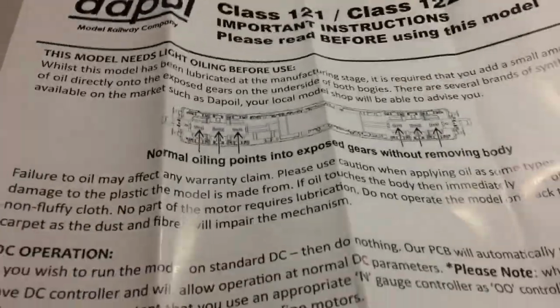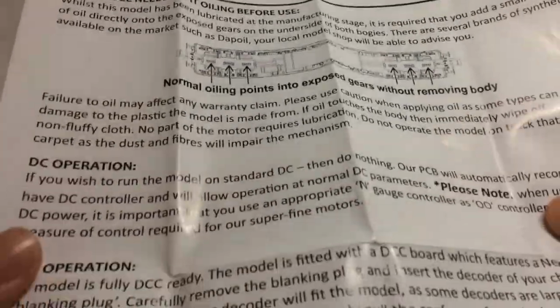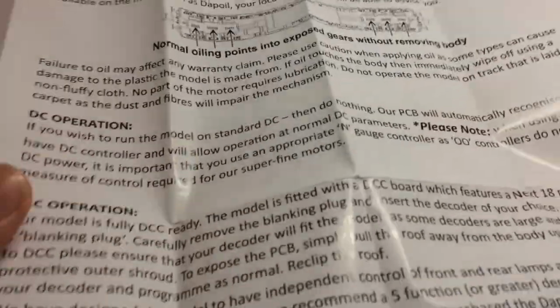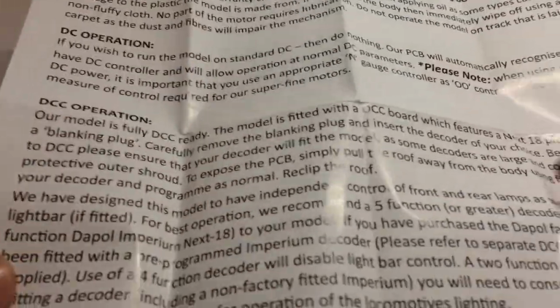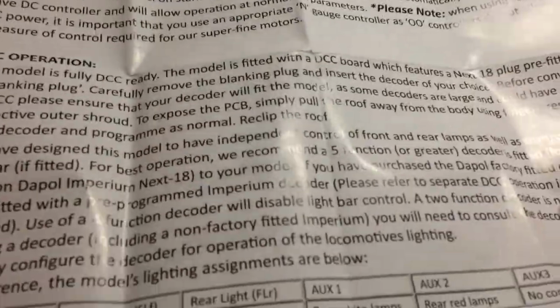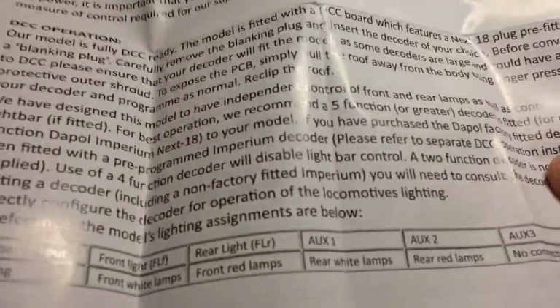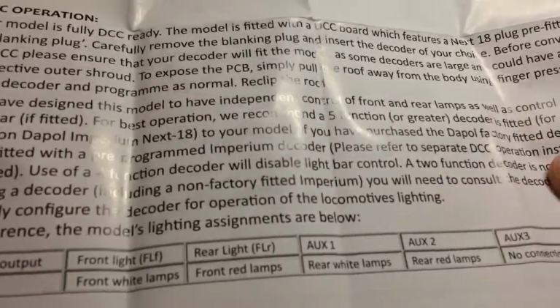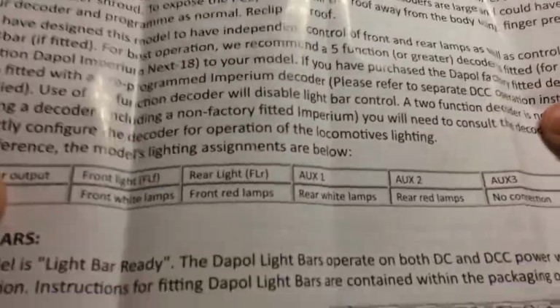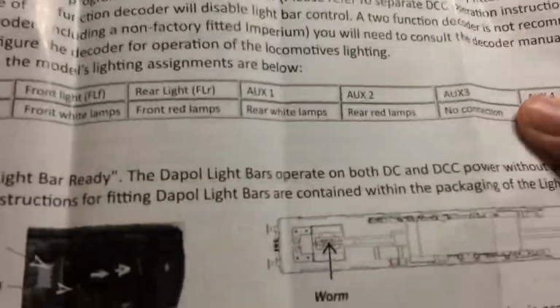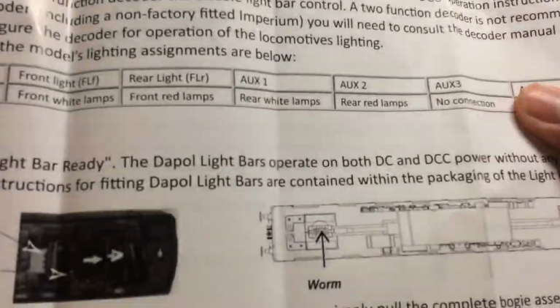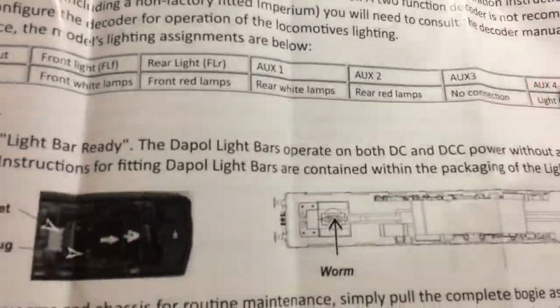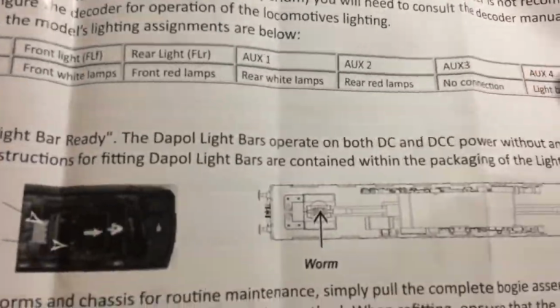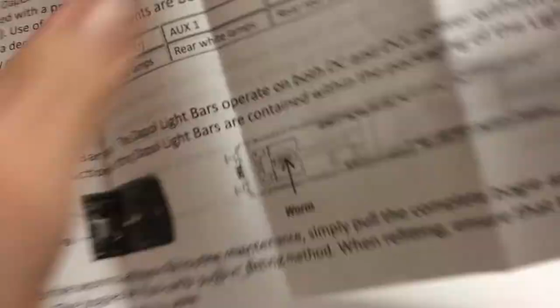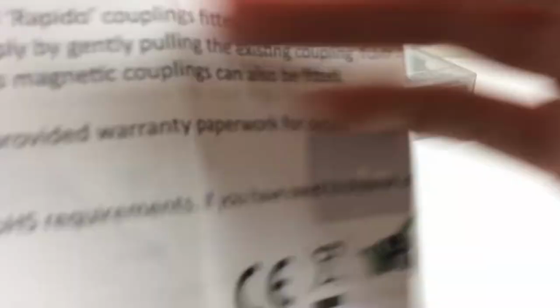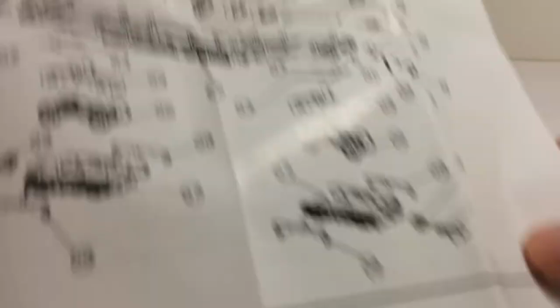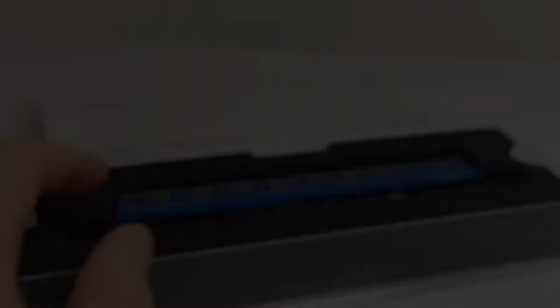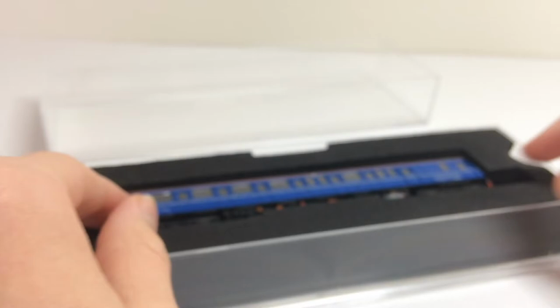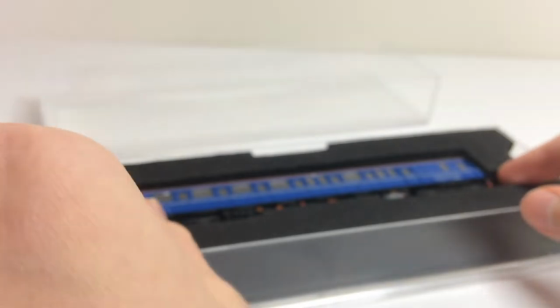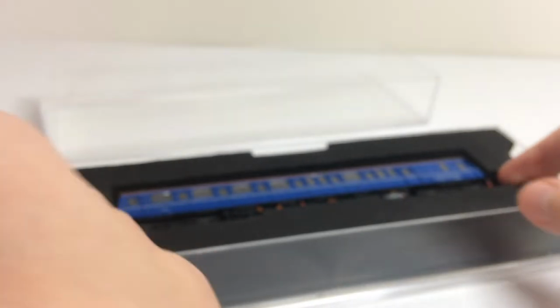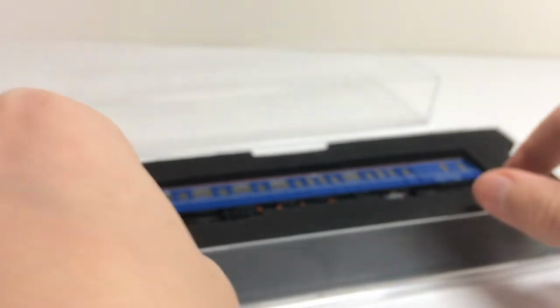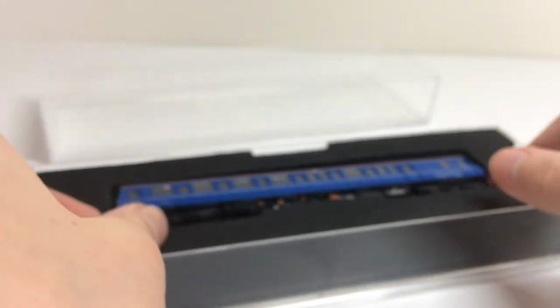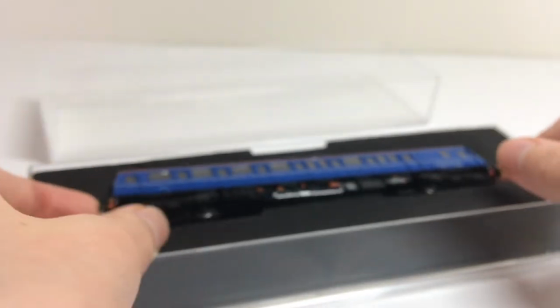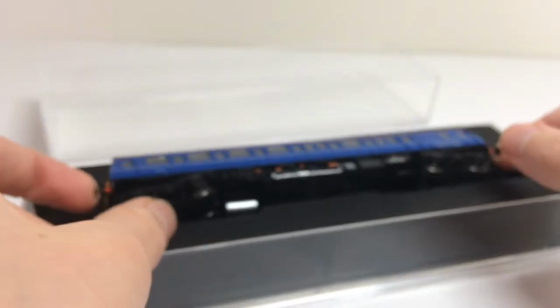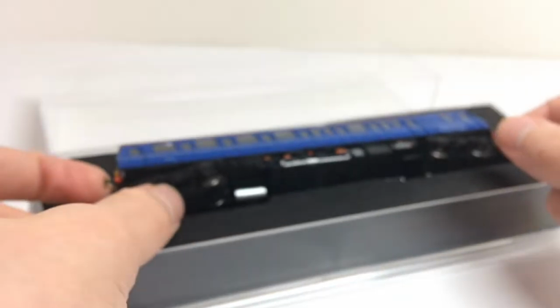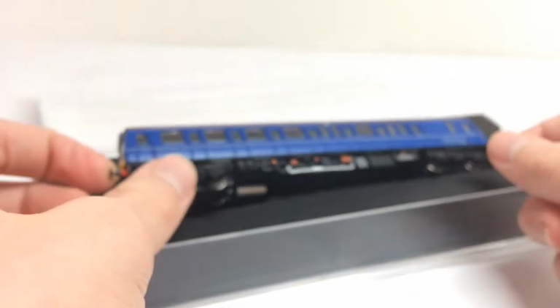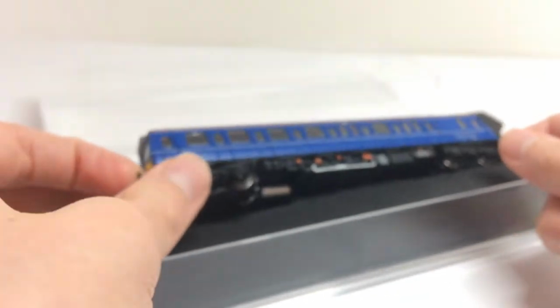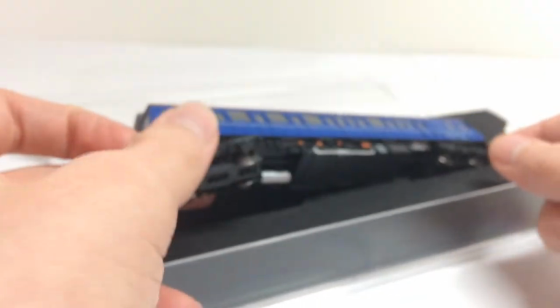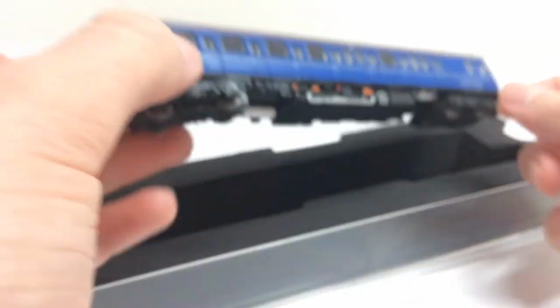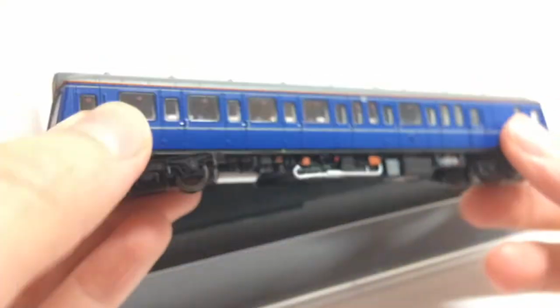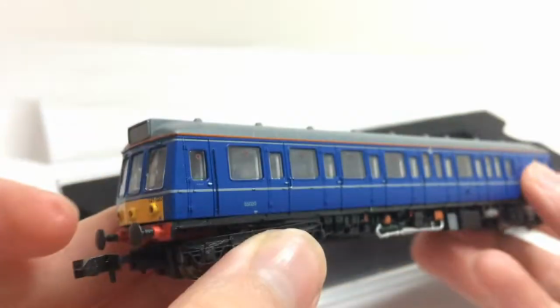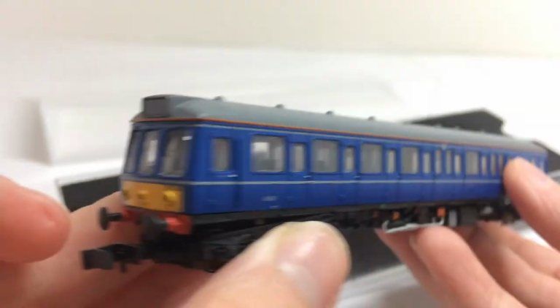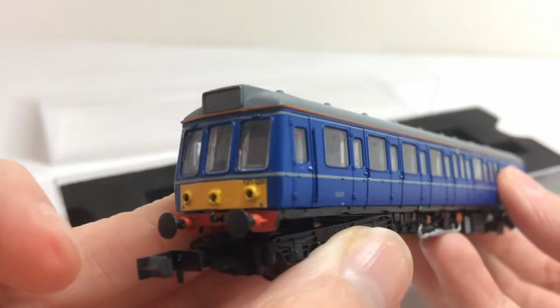In the box is some extra details and different couplings, as well as some paperwork talking about lubricating the various parts and the warranty of the model as well.